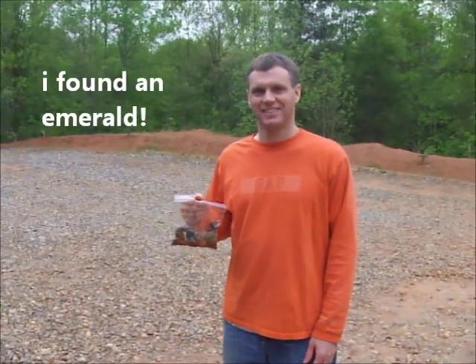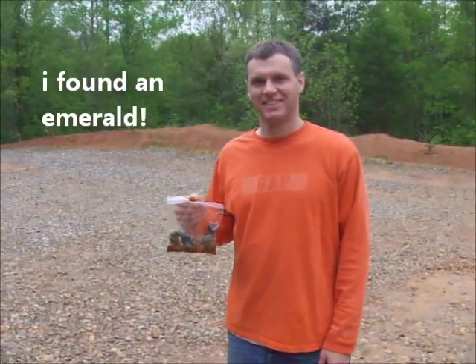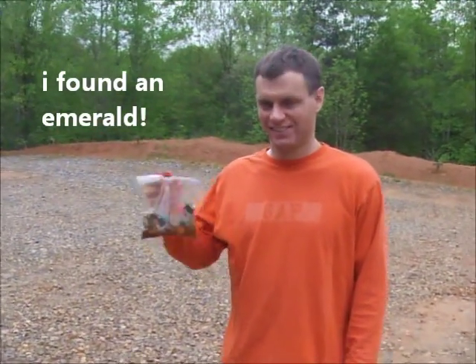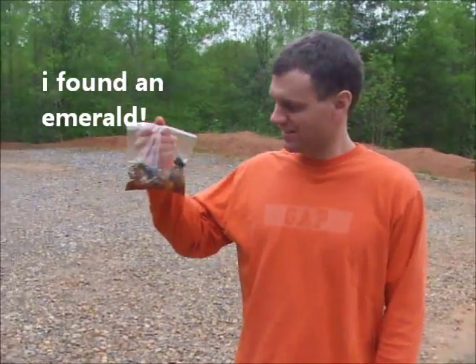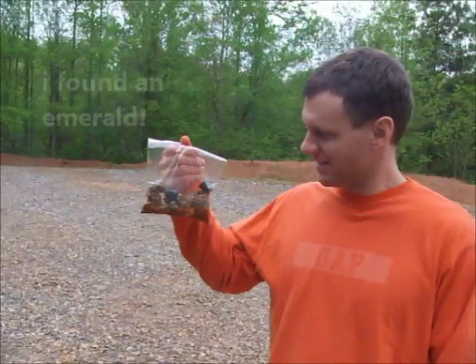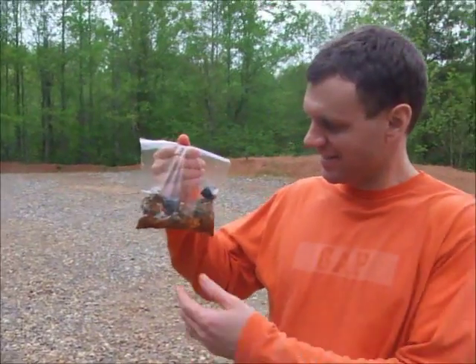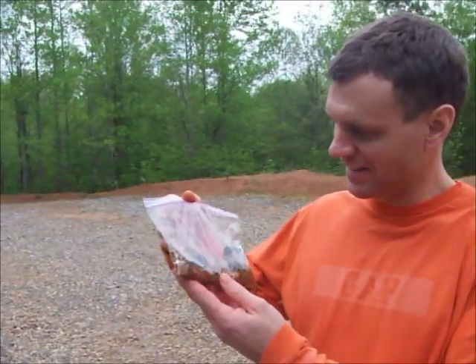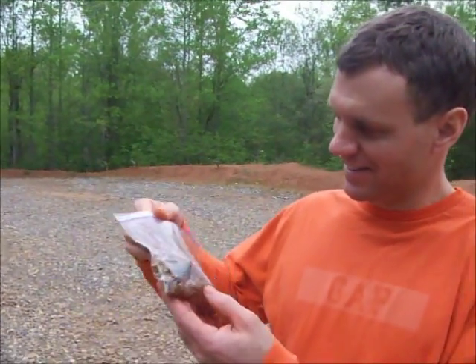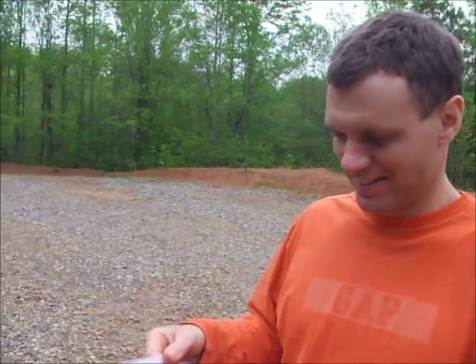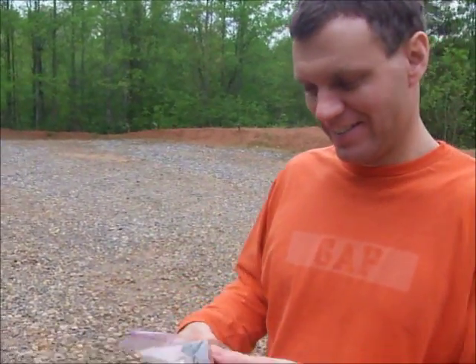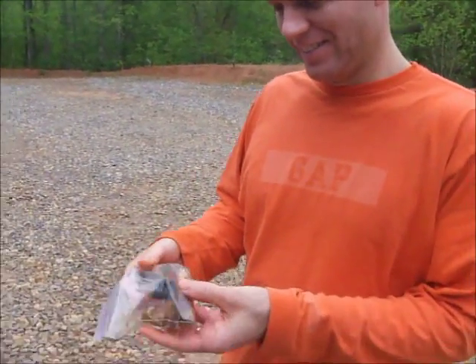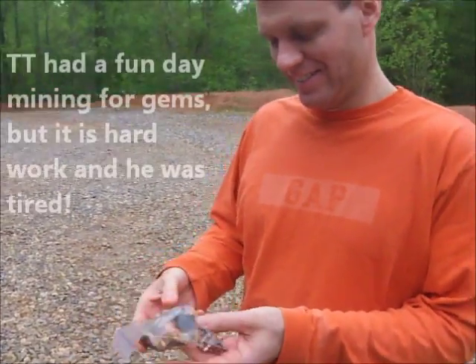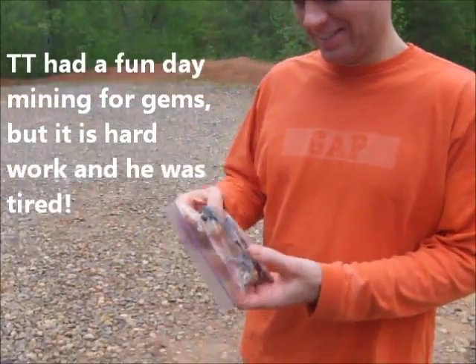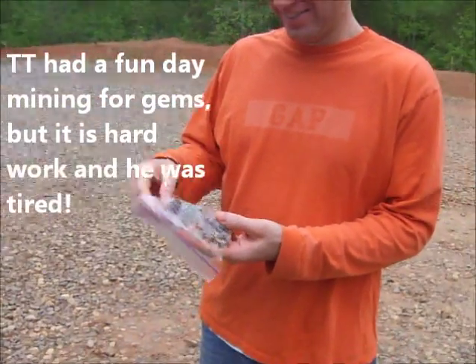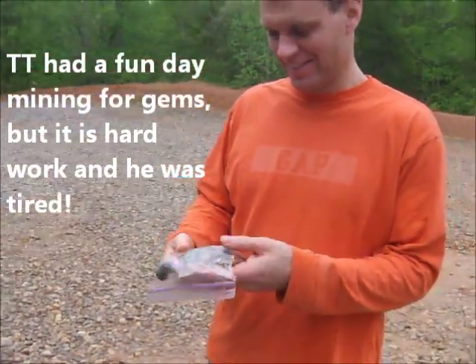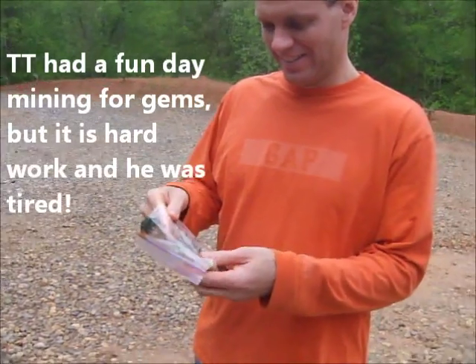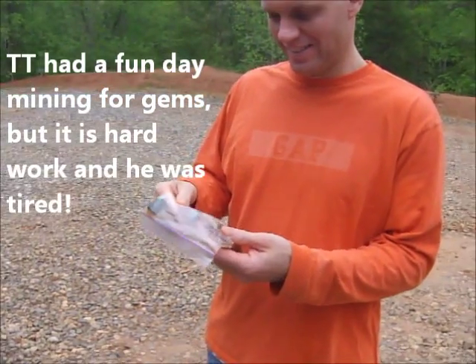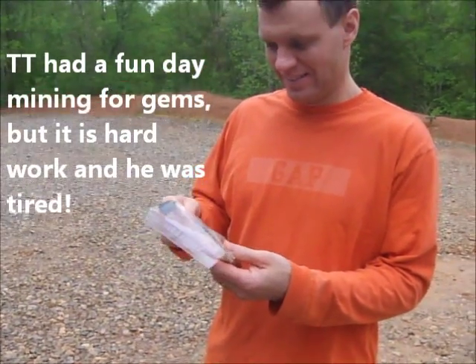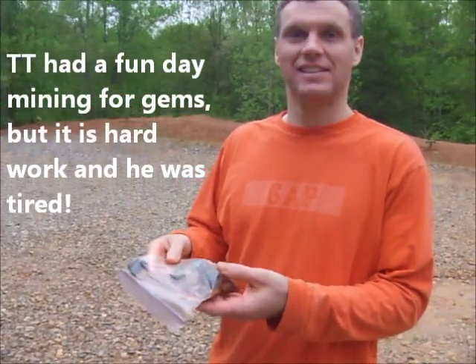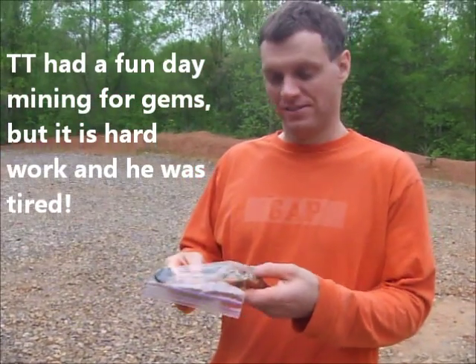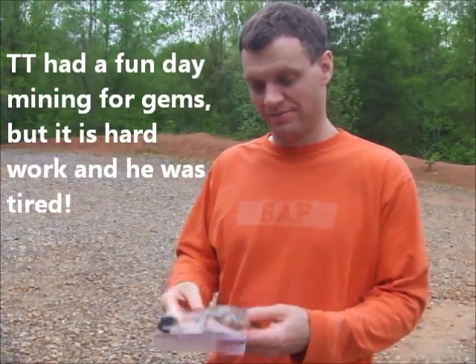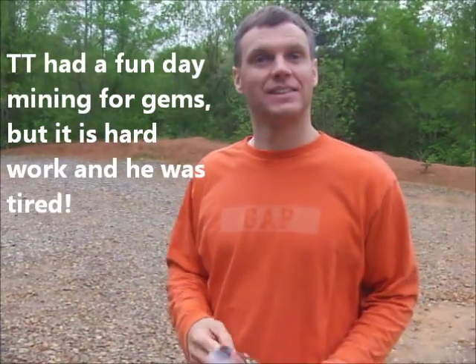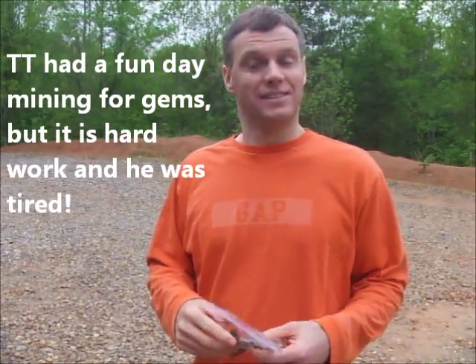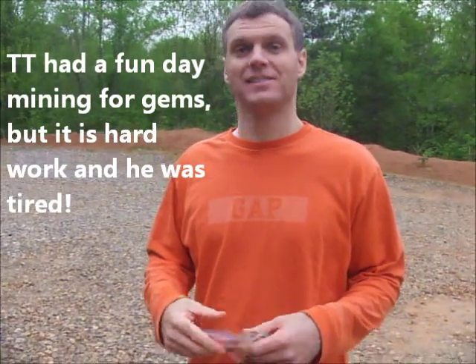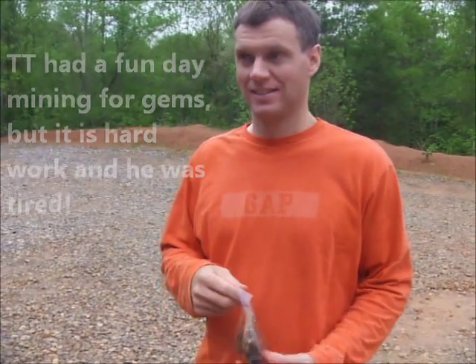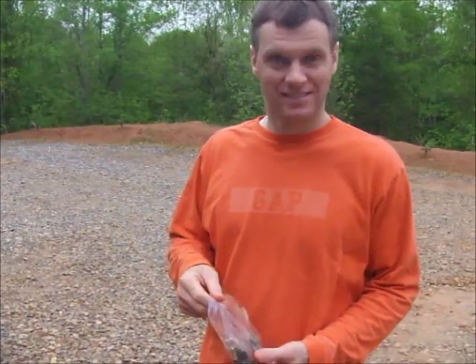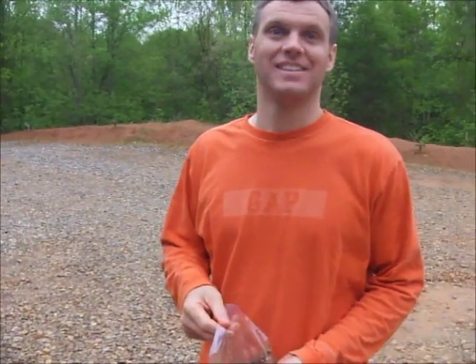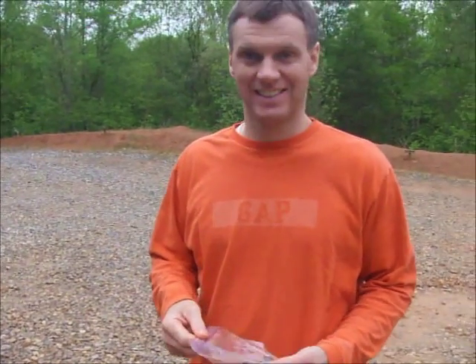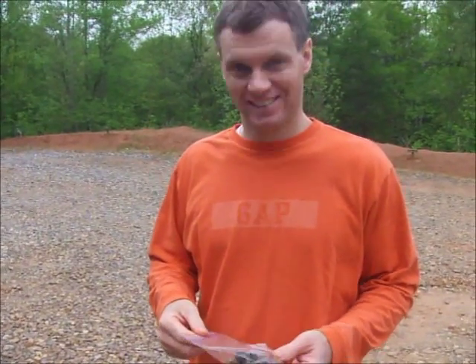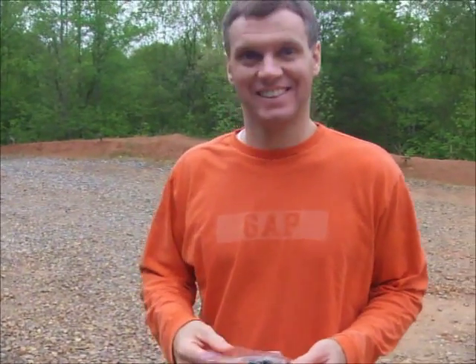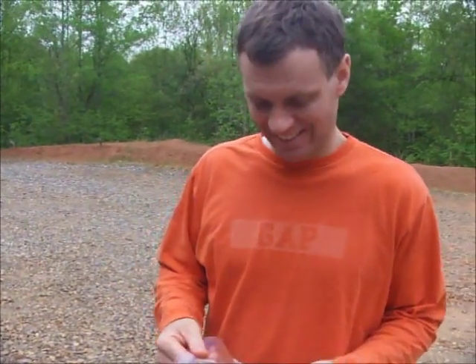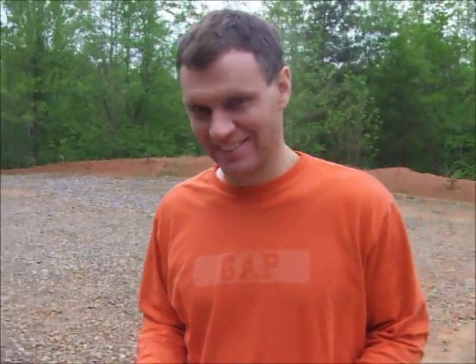Okay, so we're finished with our gem mining experience, and here is our birthday boy with his find. We dug and dug and dug and found some amazing gems. Now all that's left to do is go home and clean them up and make something beautiful. Happy birthday!